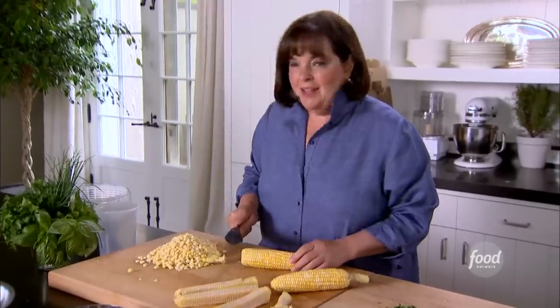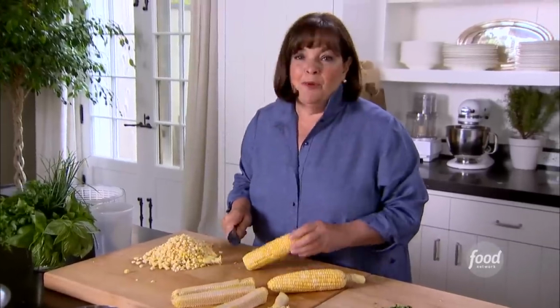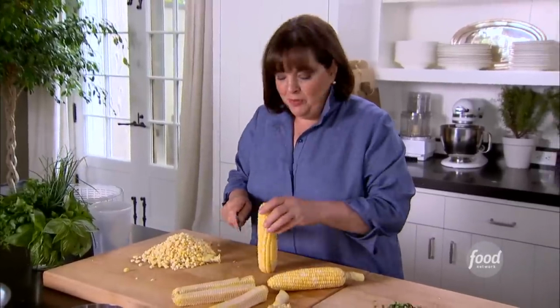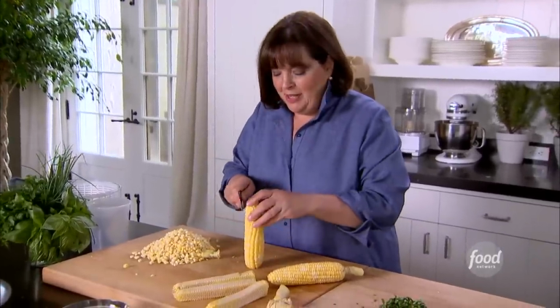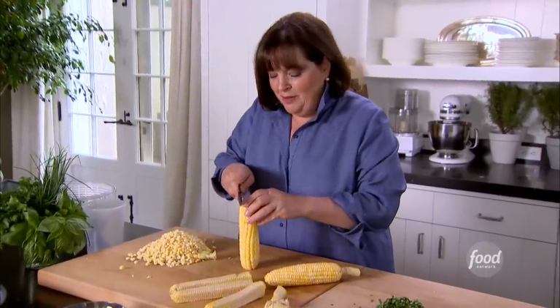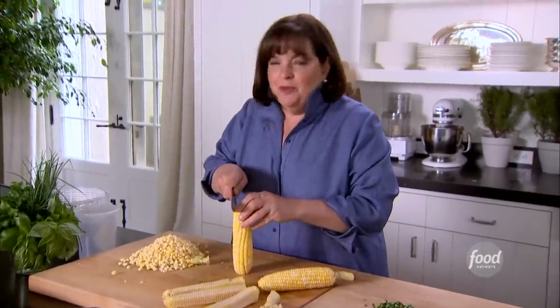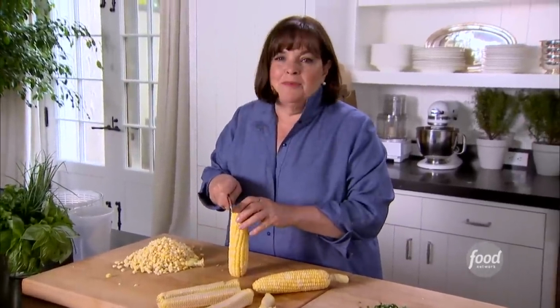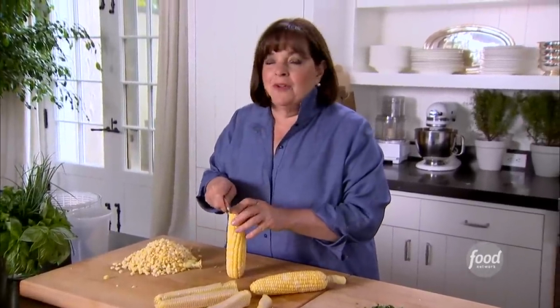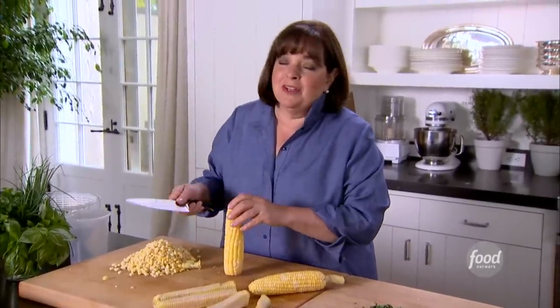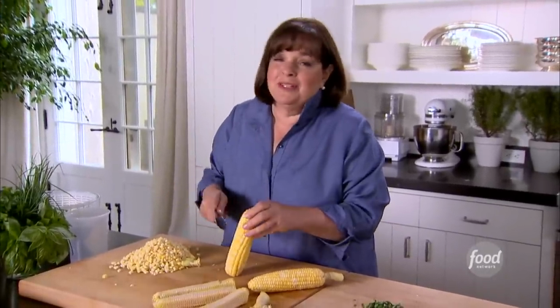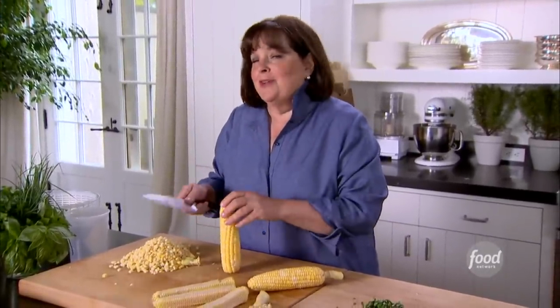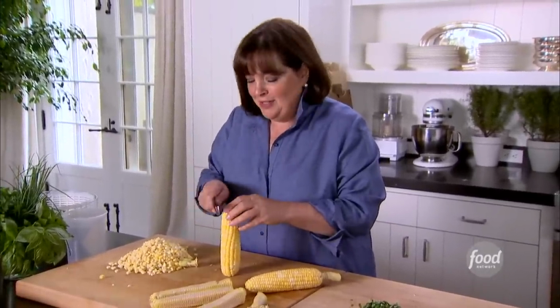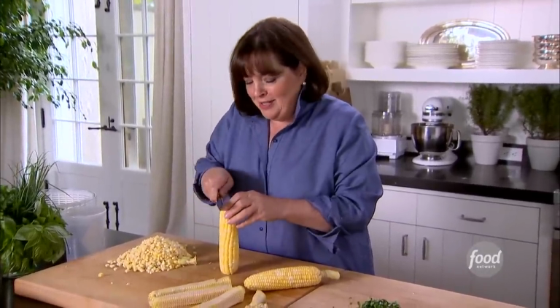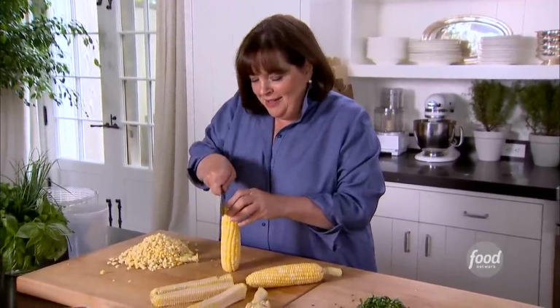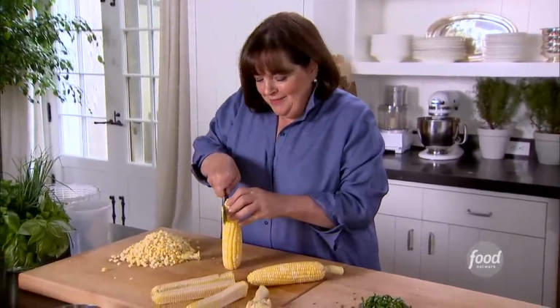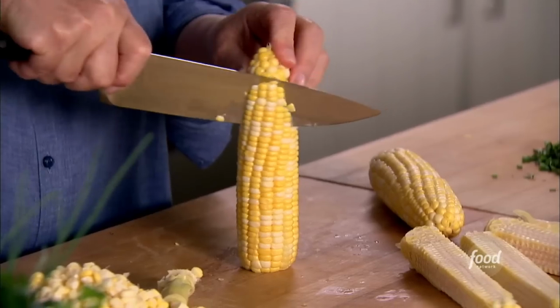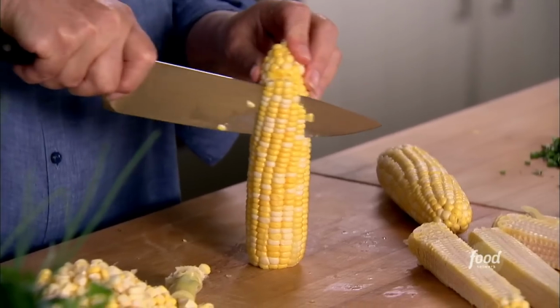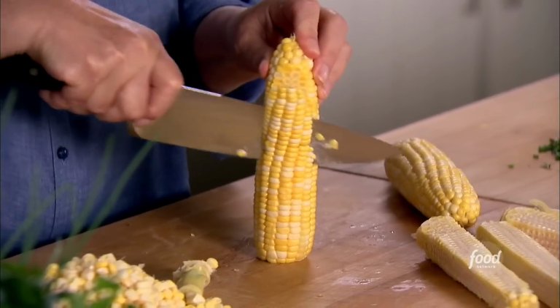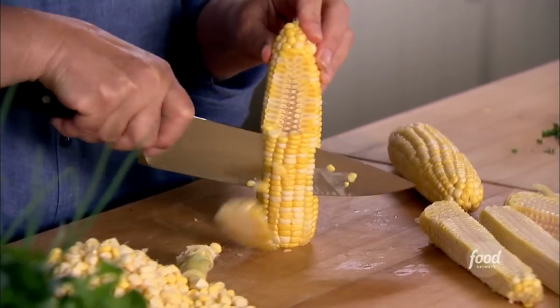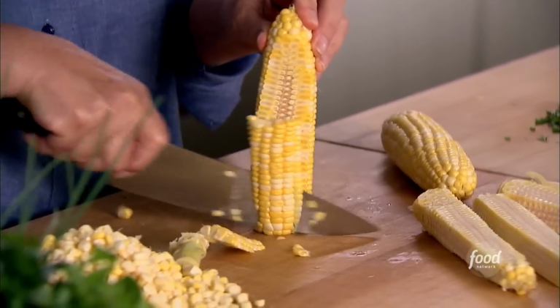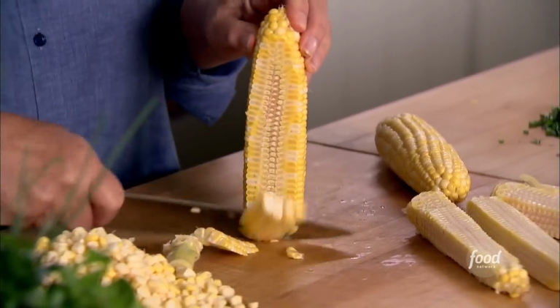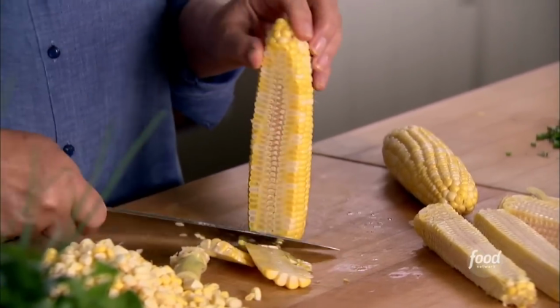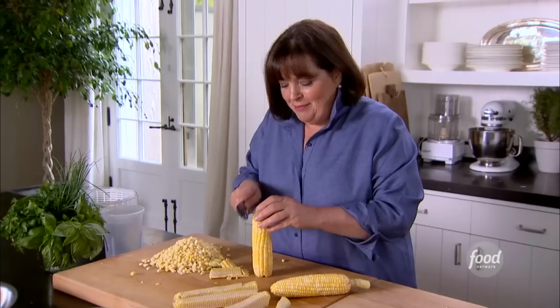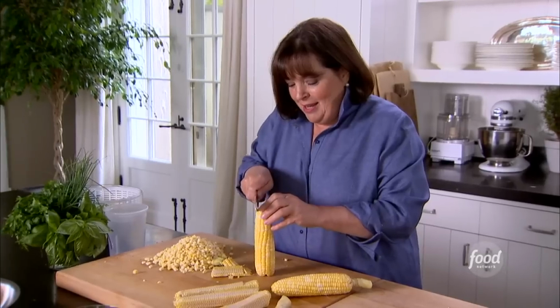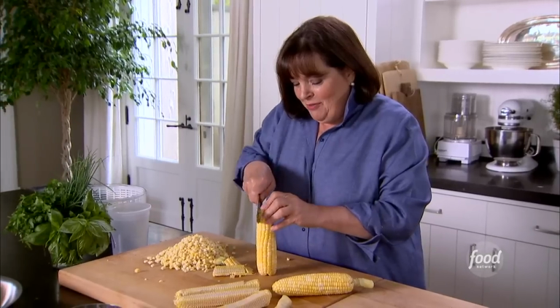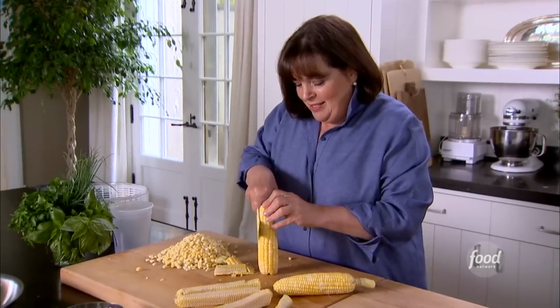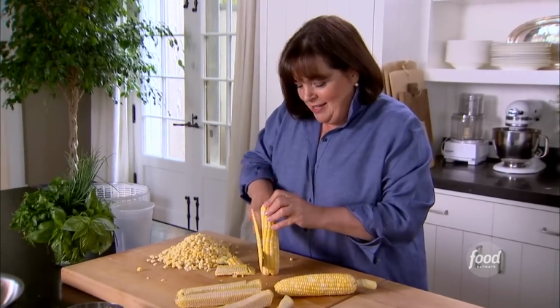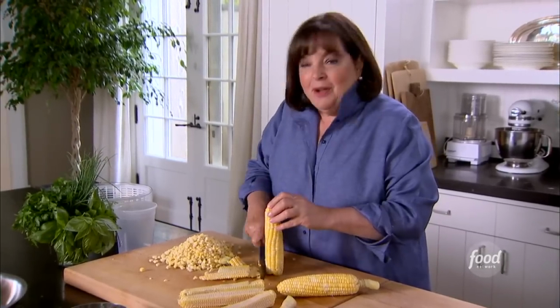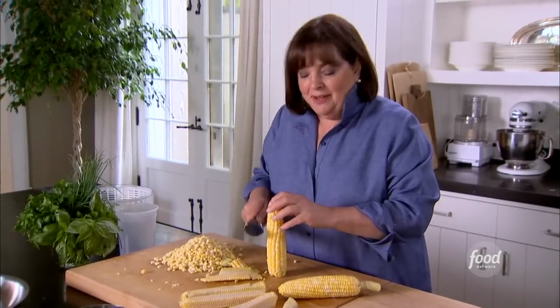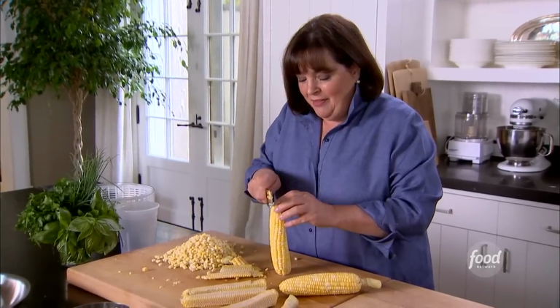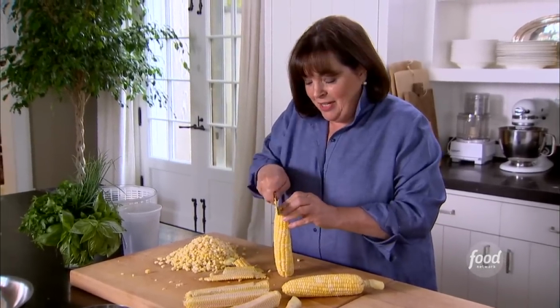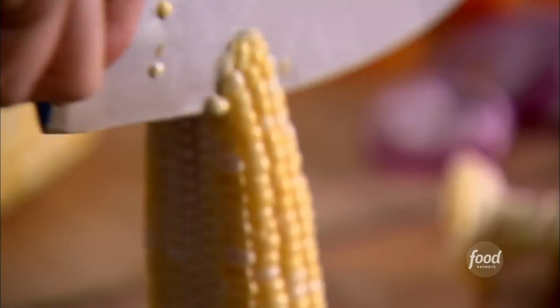I love a barbecue outside, but one of the problems is you're outside, you're inside, you're outside, you're inside. I'm going to keep it really simple. What I'm going to do is make everything inside, prepare it, and then cook it outside.